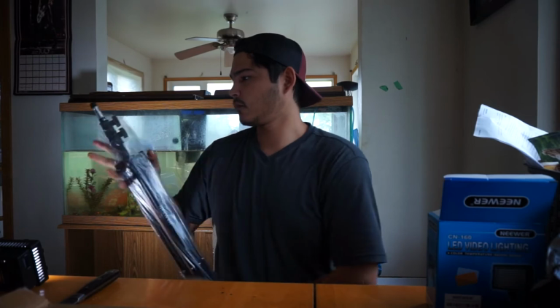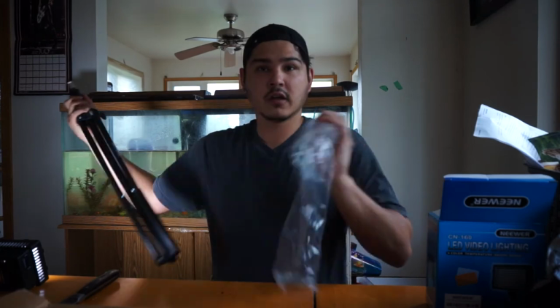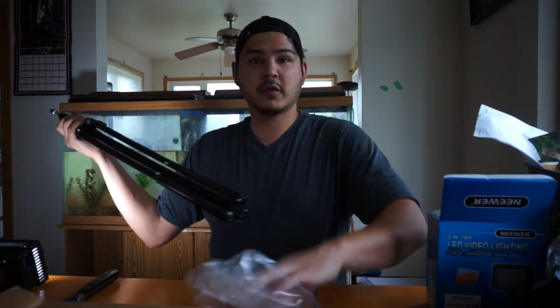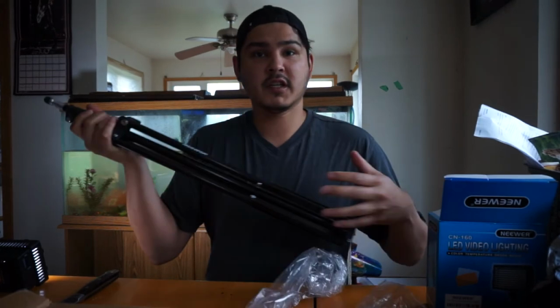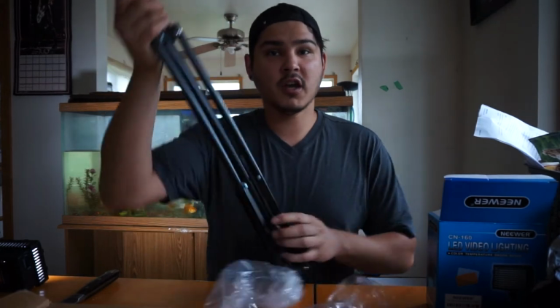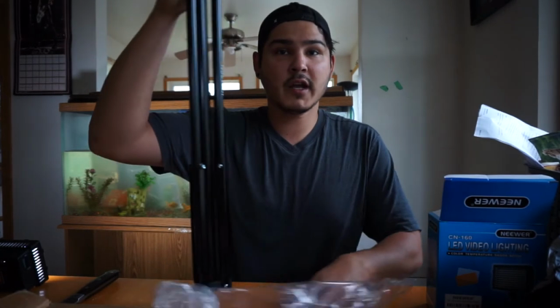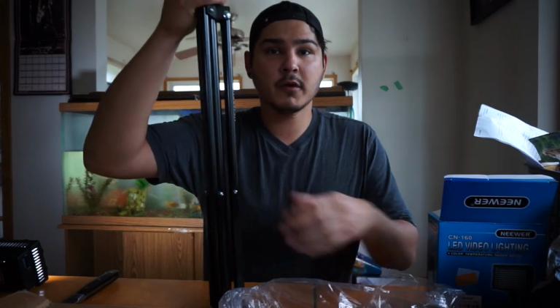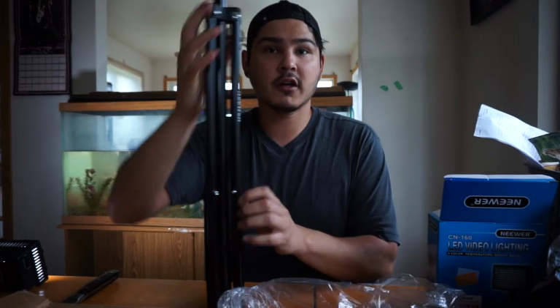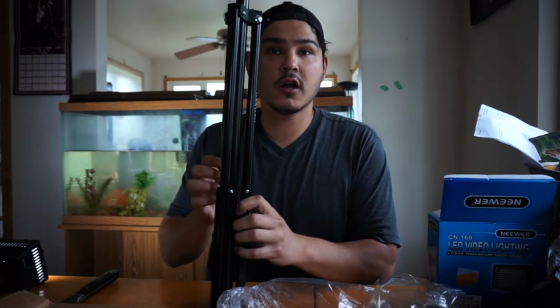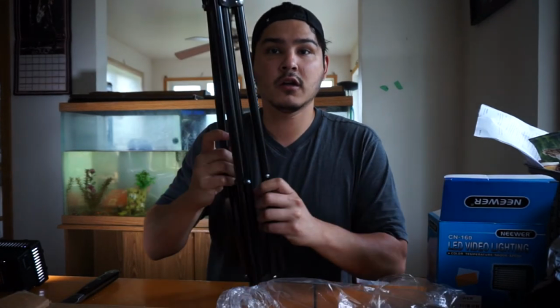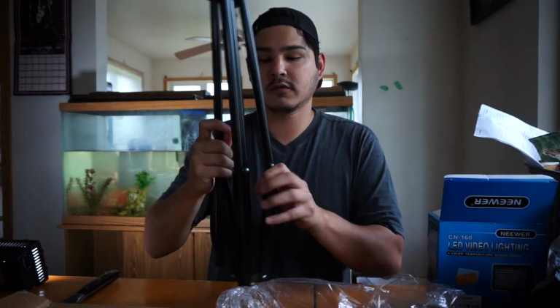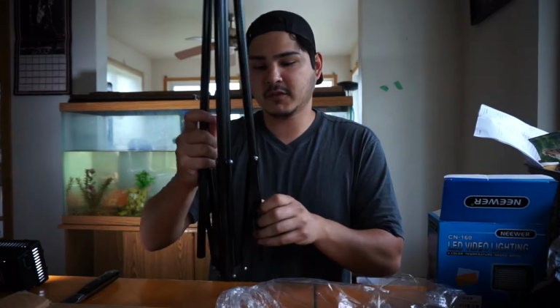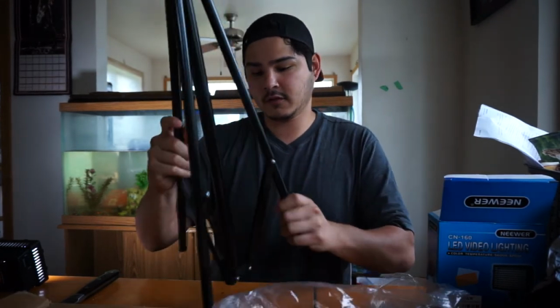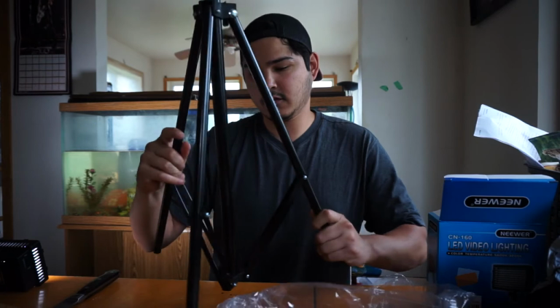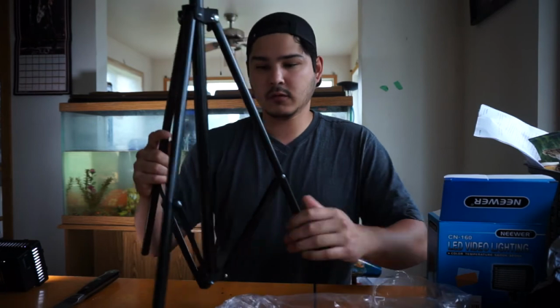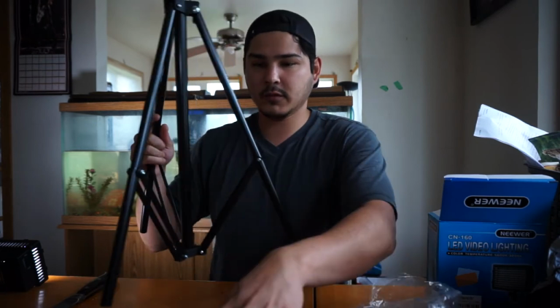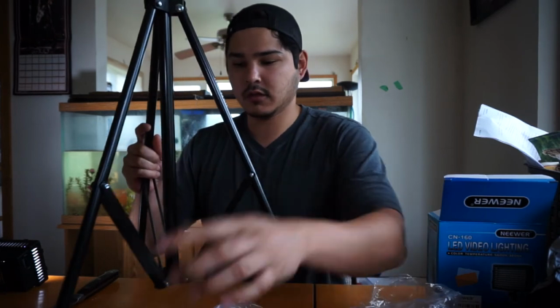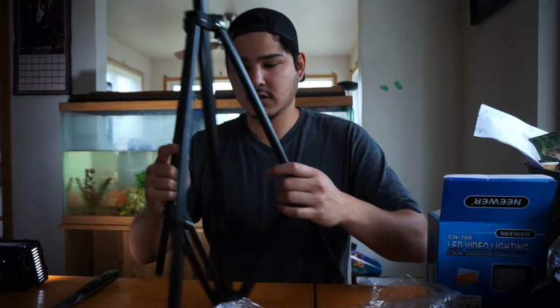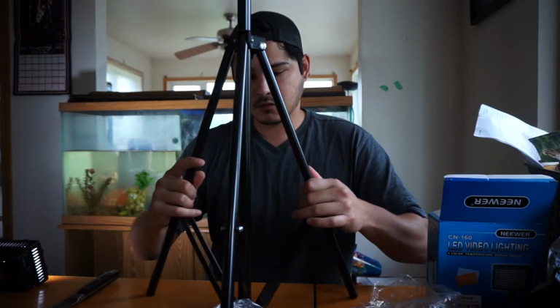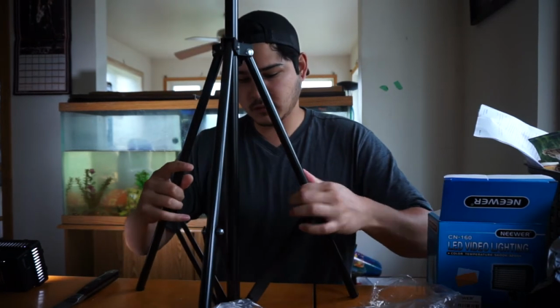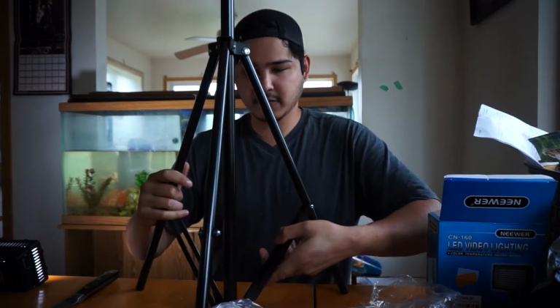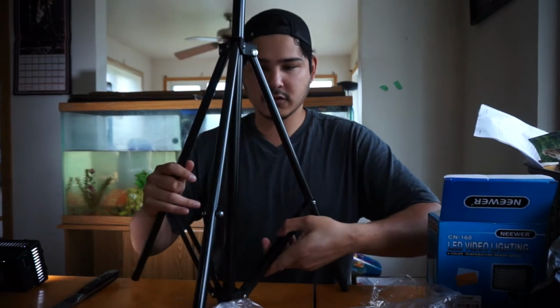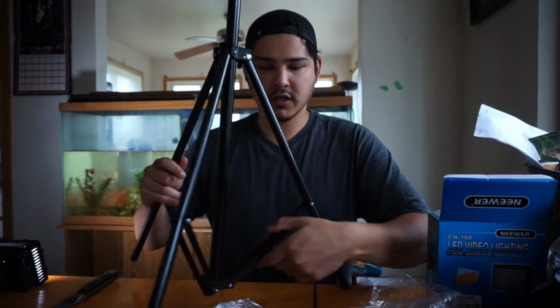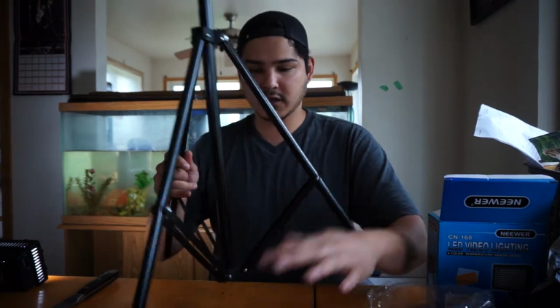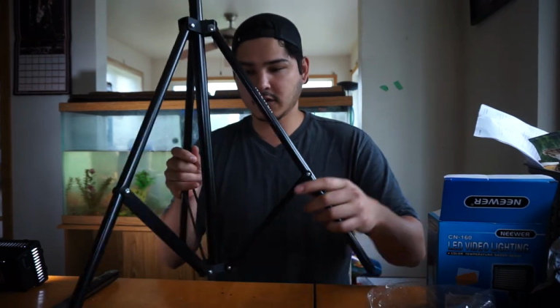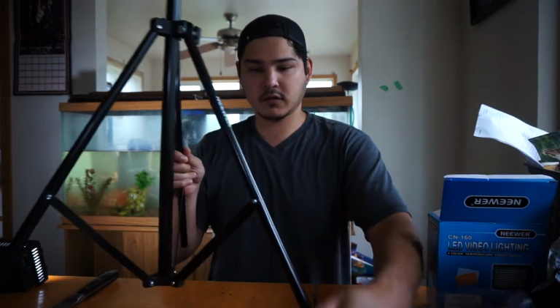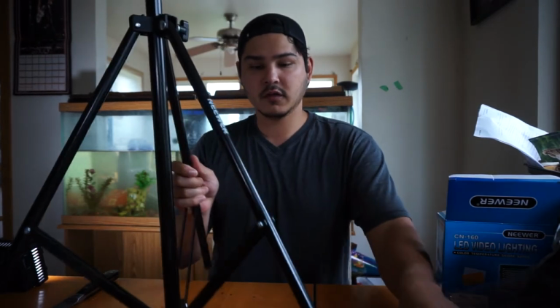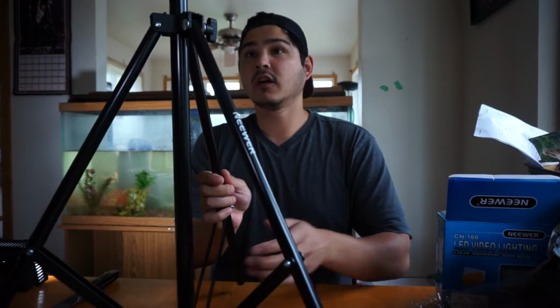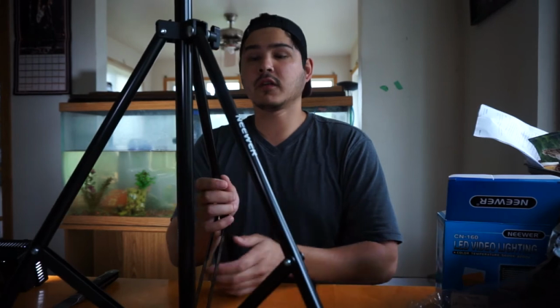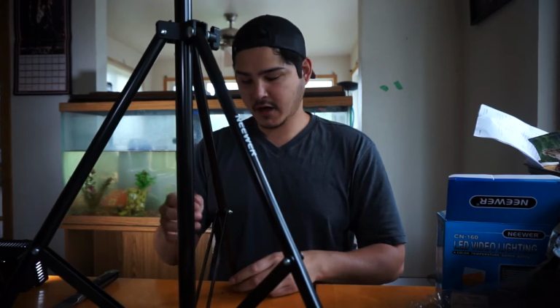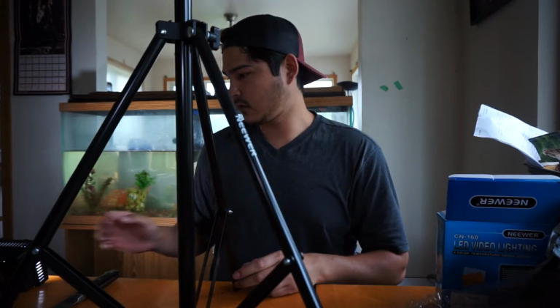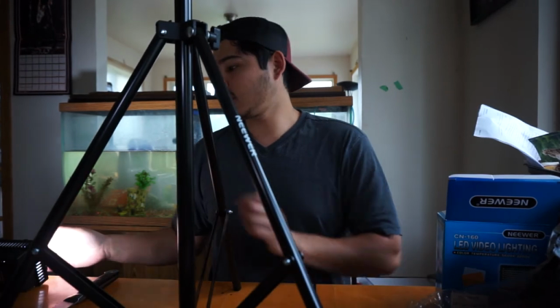I pretty much get a lot of my camera gear off of Amazon. Works for me. I'm not doing any professional work, I don't need anything worth — I don't need a stand worth $200.